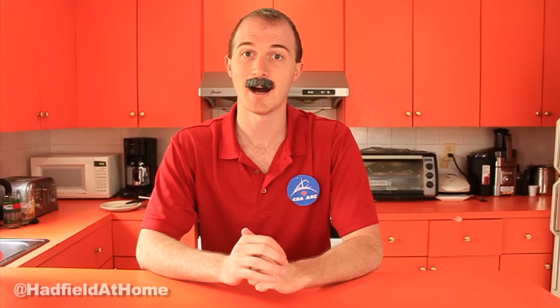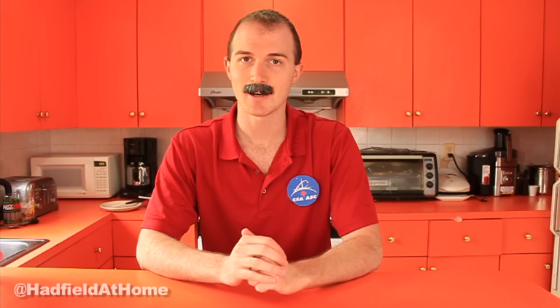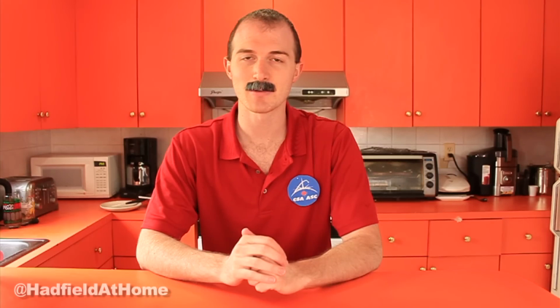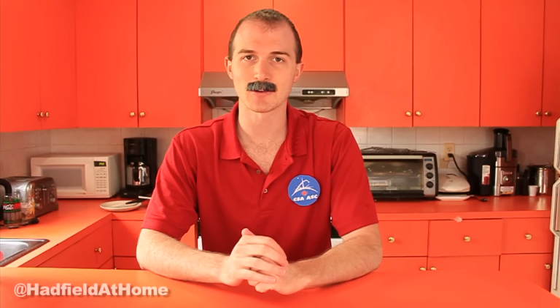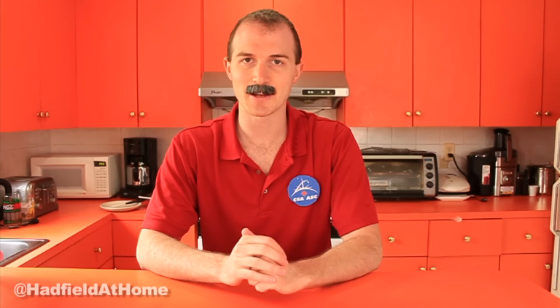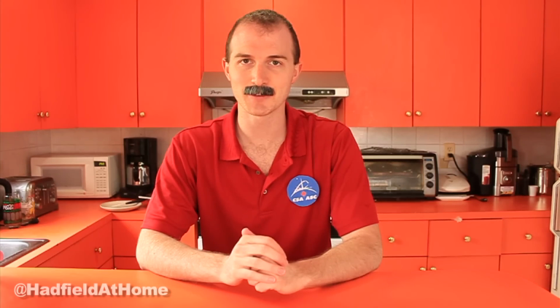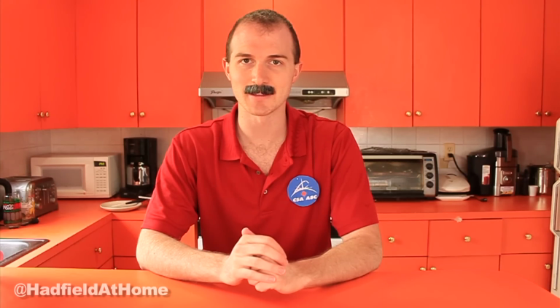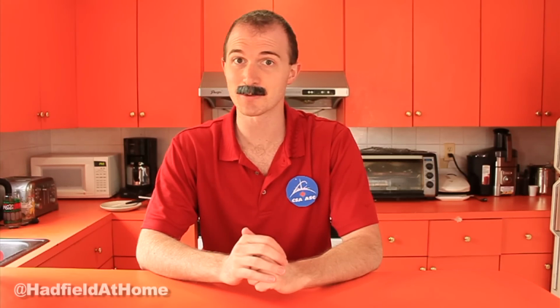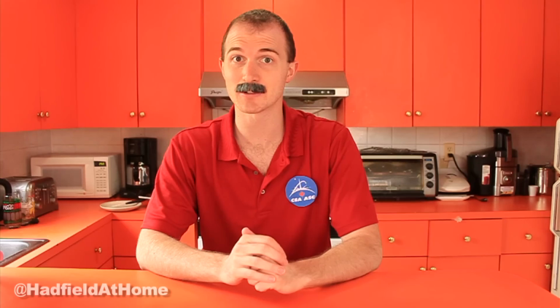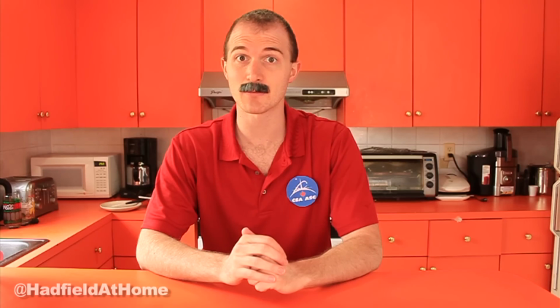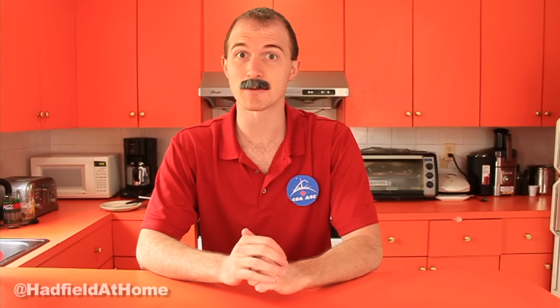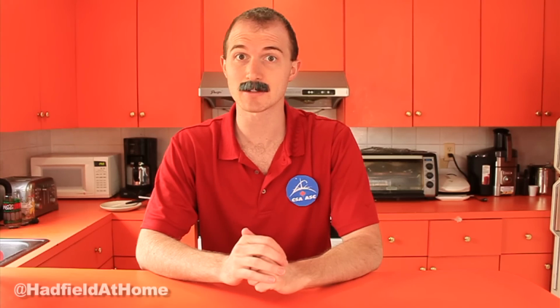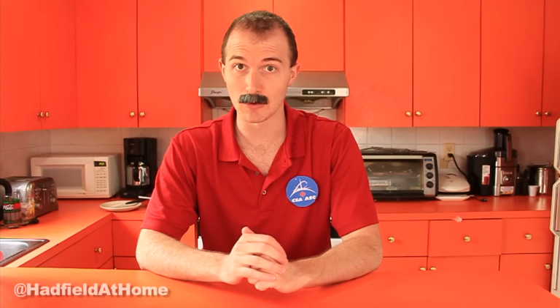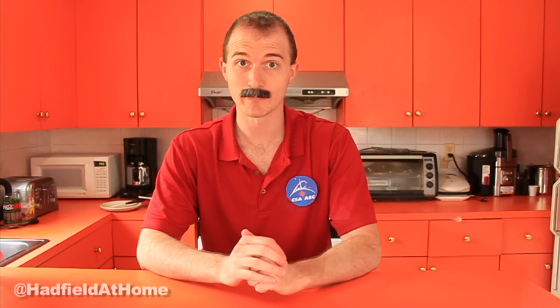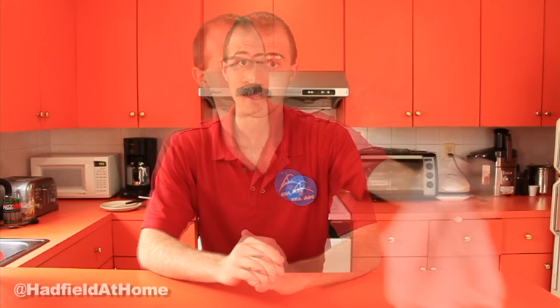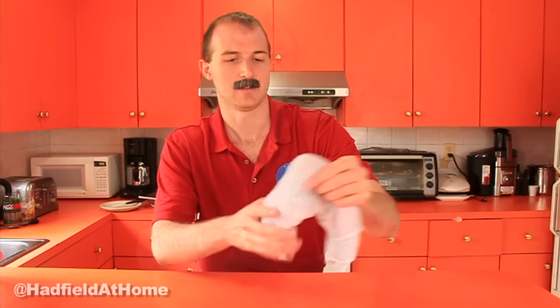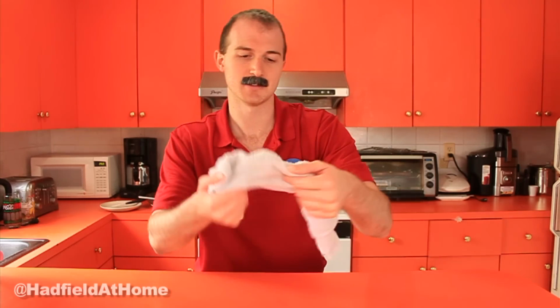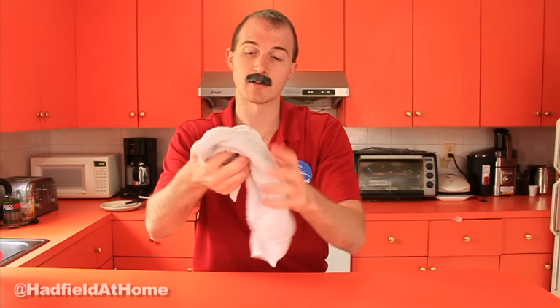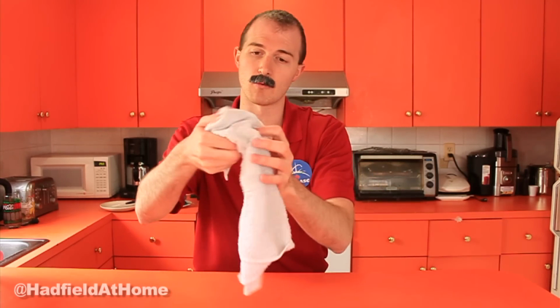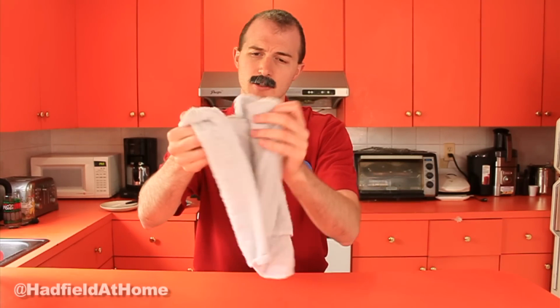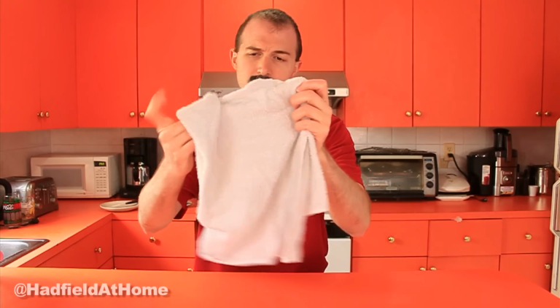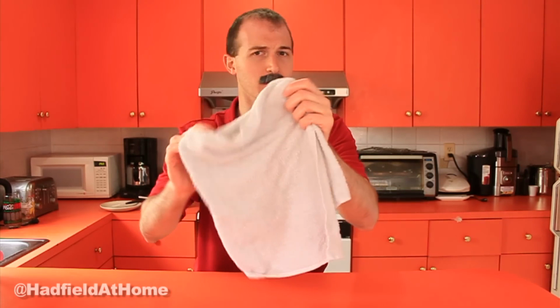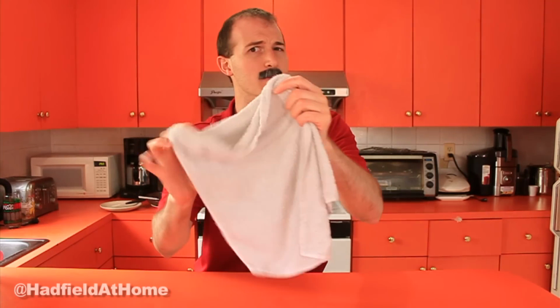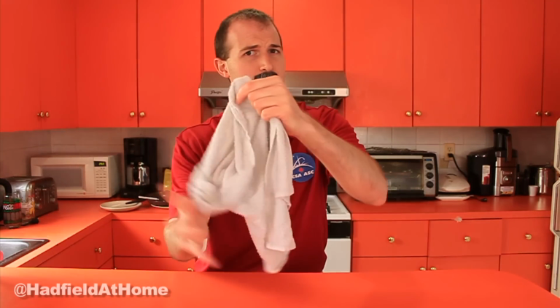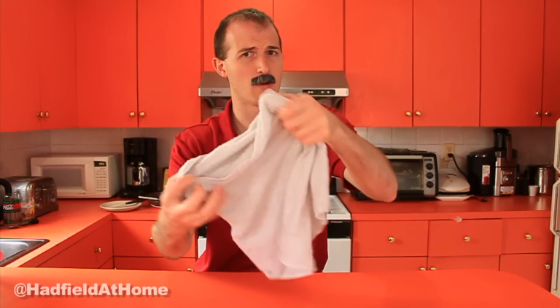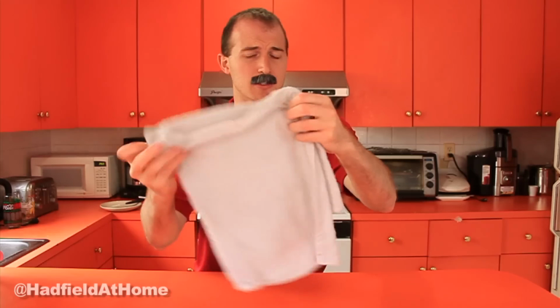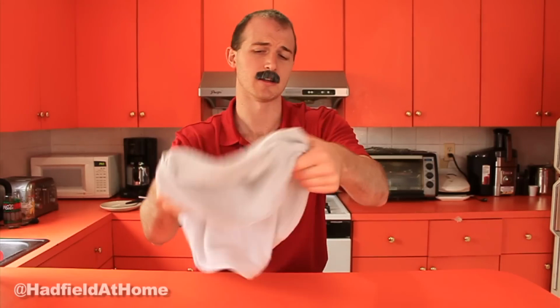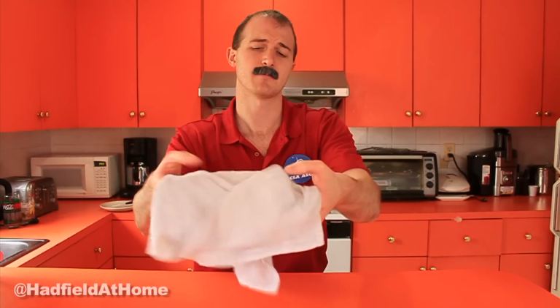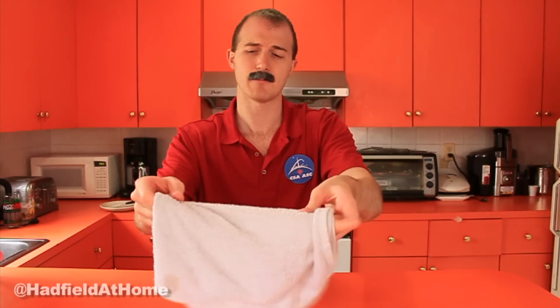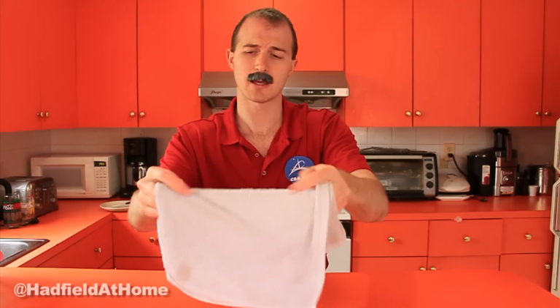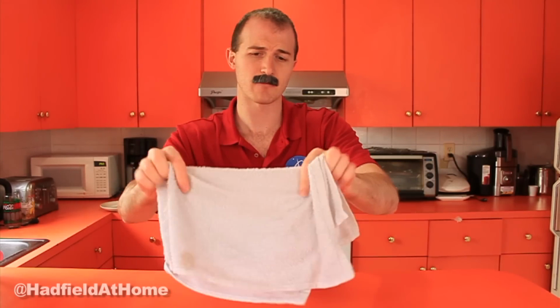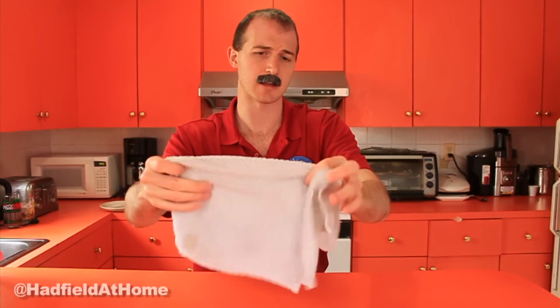Hi, I'm Commander Chris Hadfield and this is what it looks like when I wring out a towel. This is one of our washcloths. We have amazing washcloths — they pick up everything.